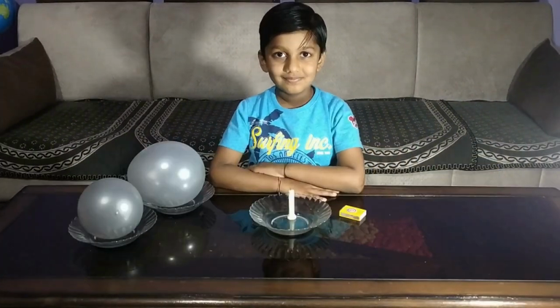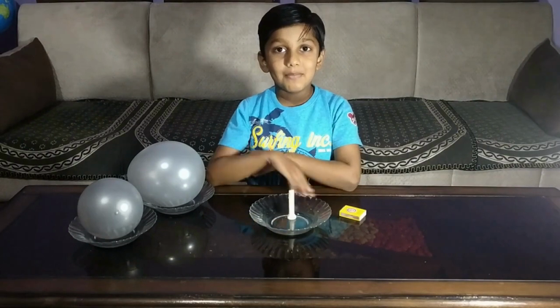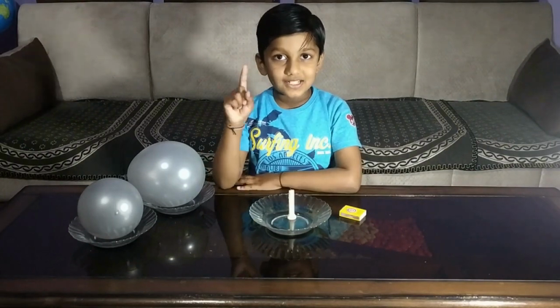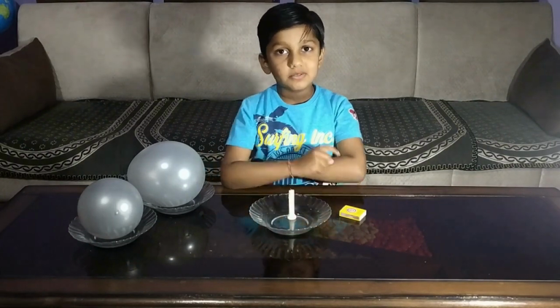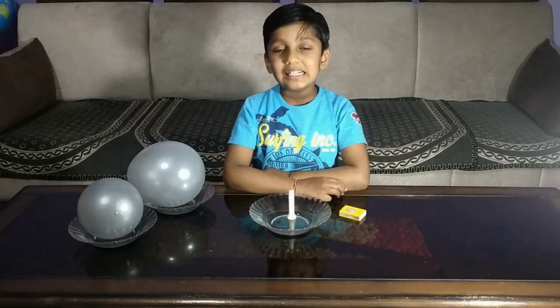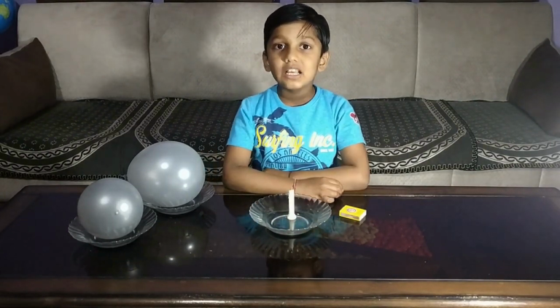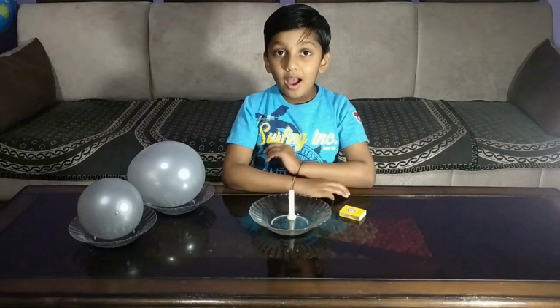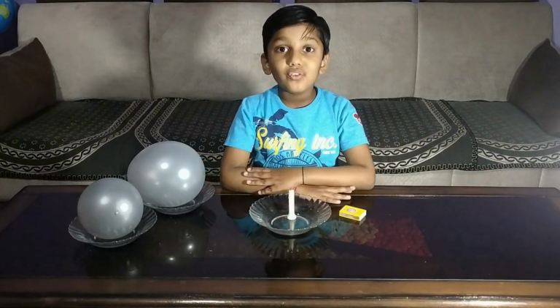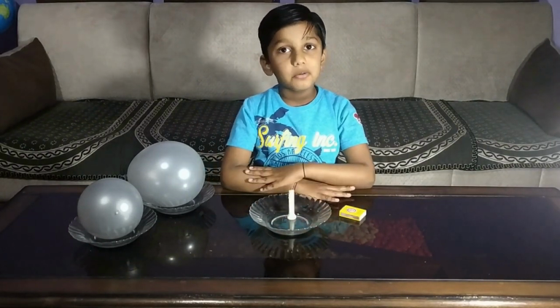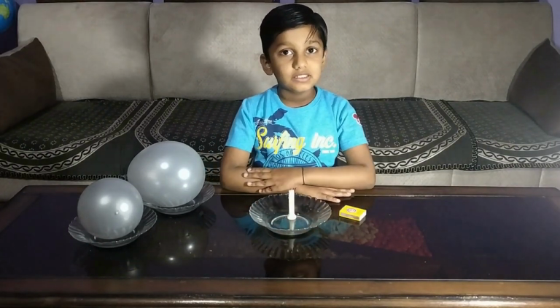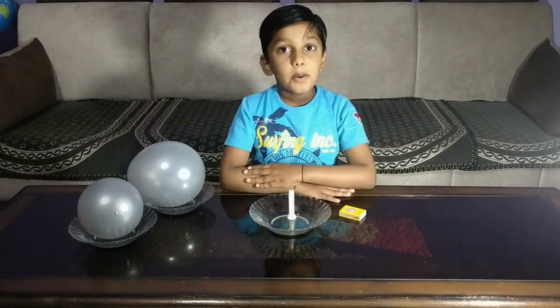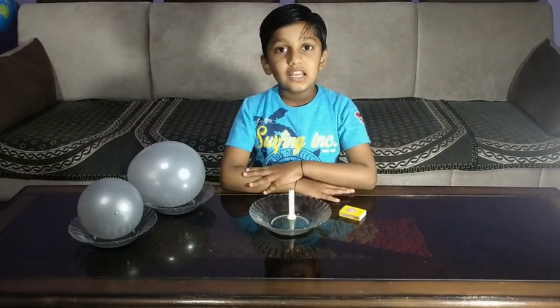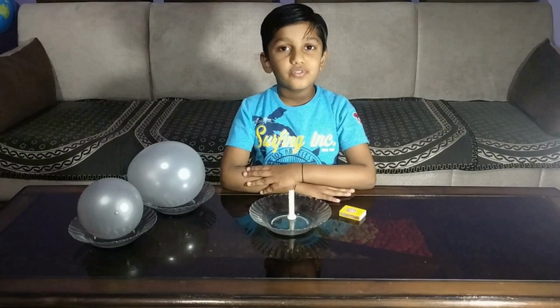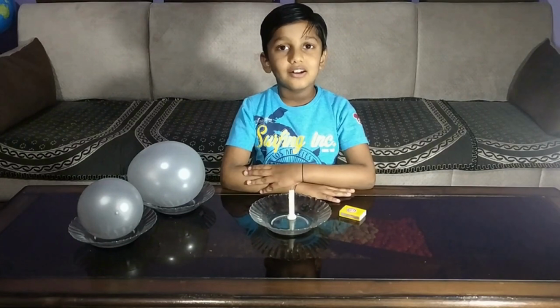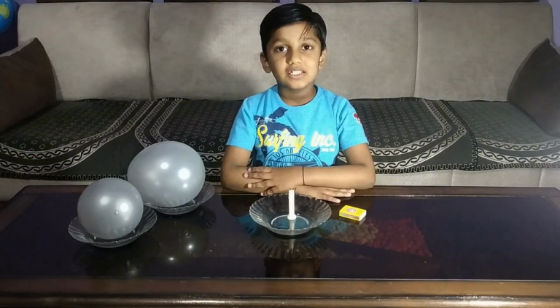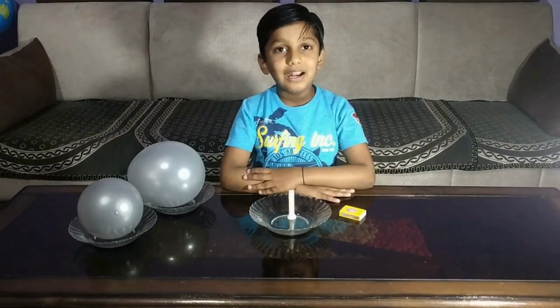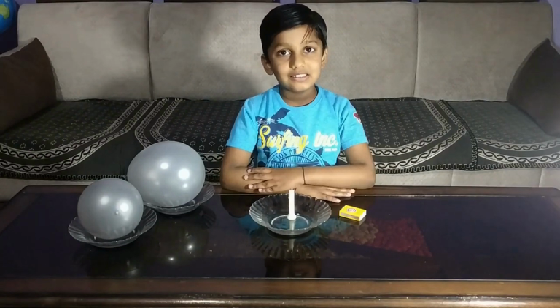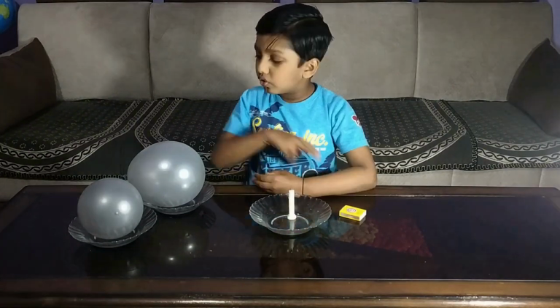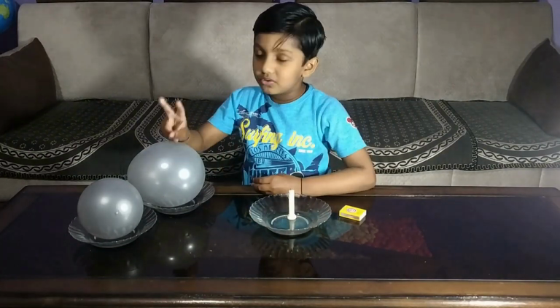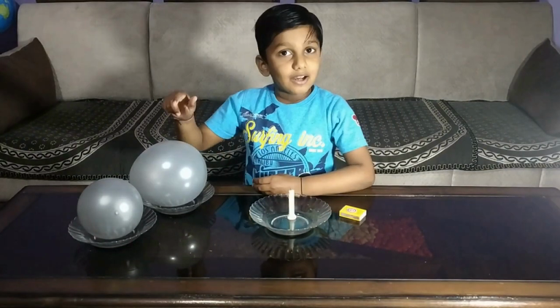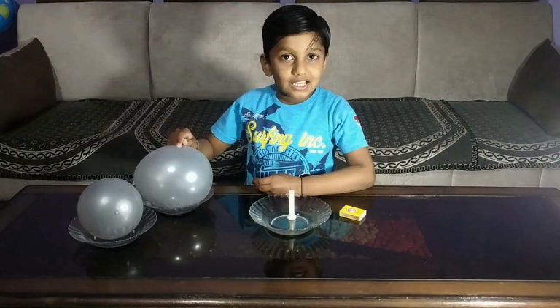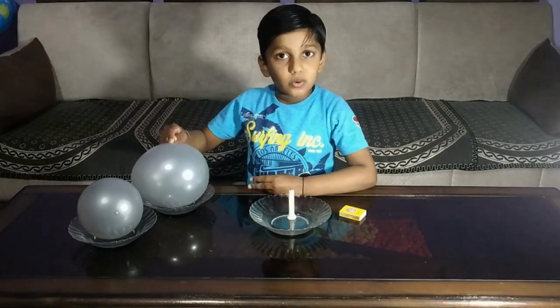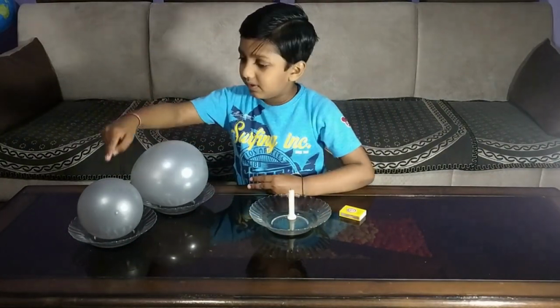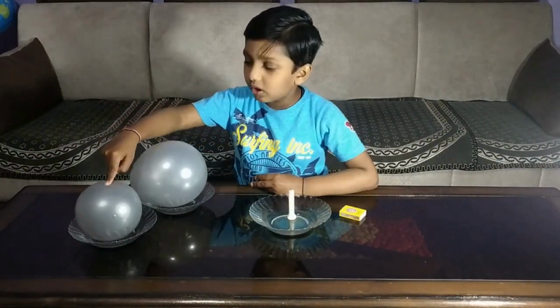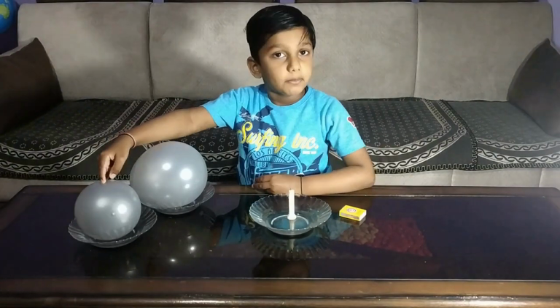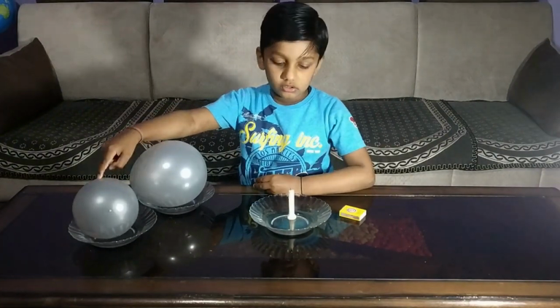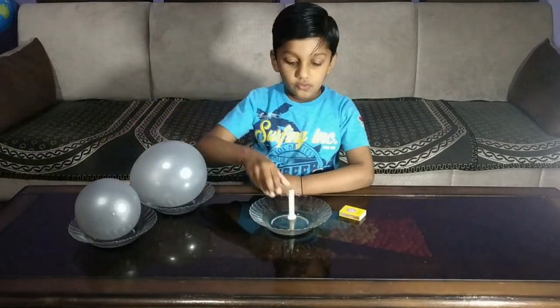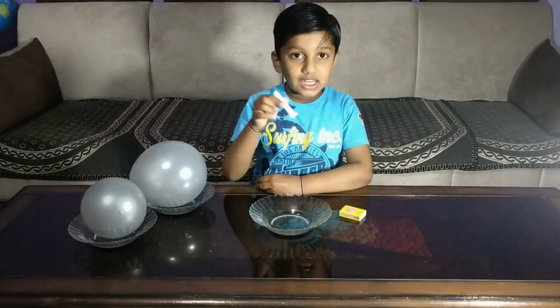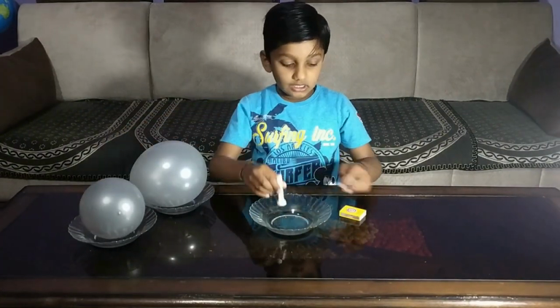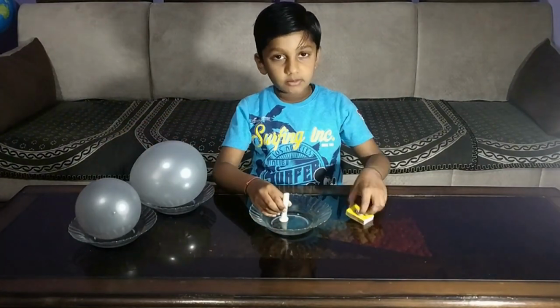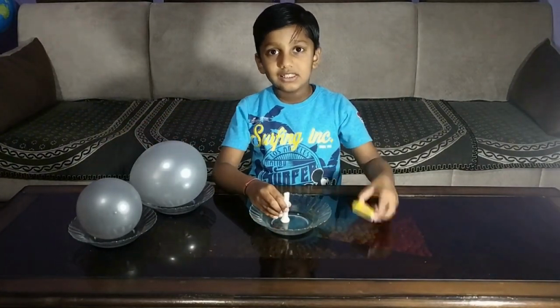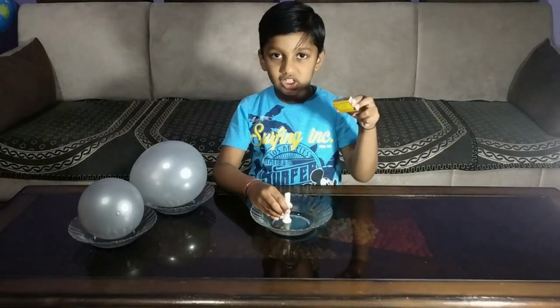My first experiment is warm balloon without bursting. Material required for this experiment is two balloons — one is an air balloon and one is a water-filled balloon — one candle and one matchstick.